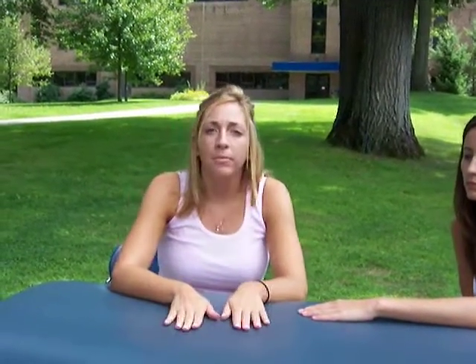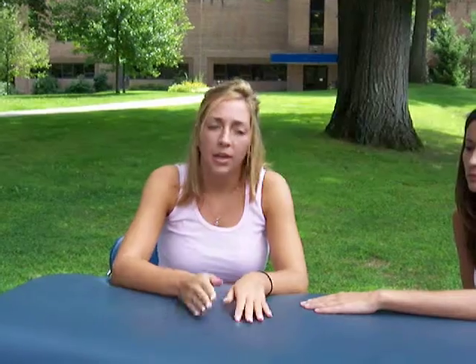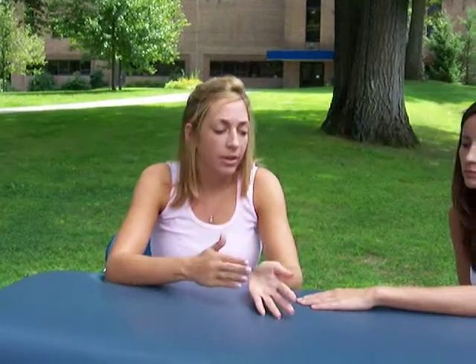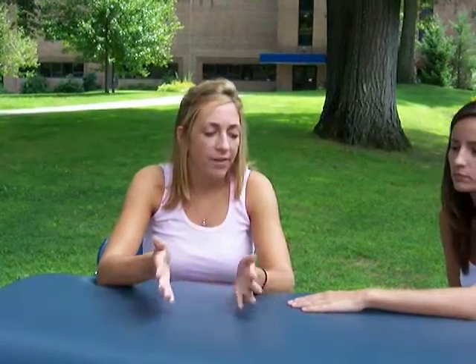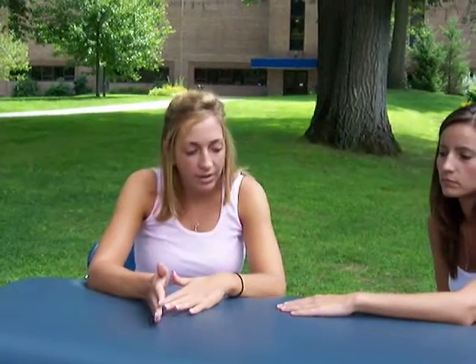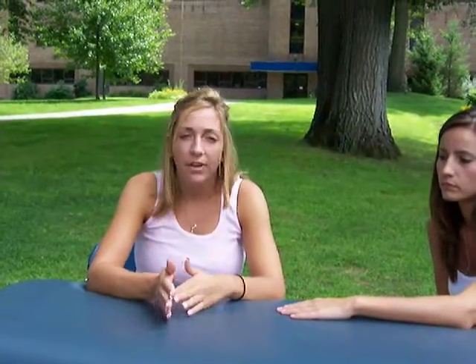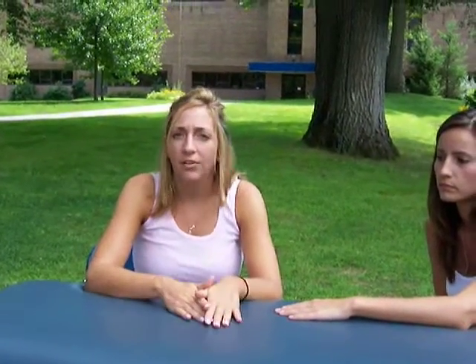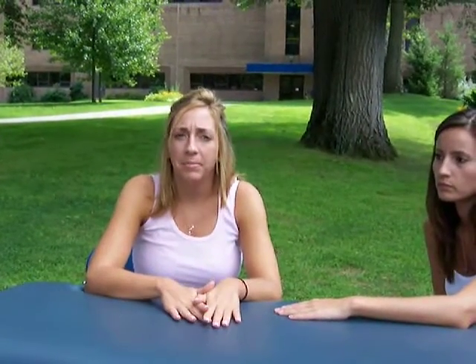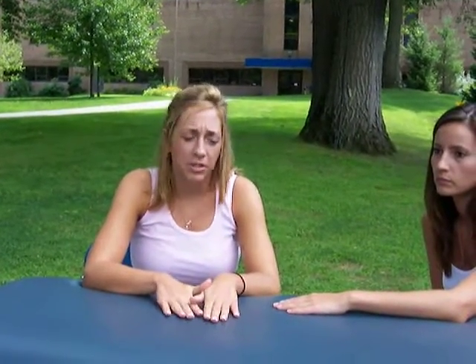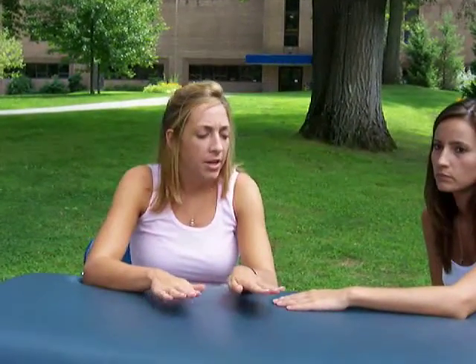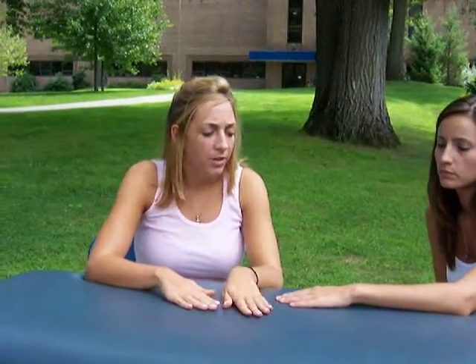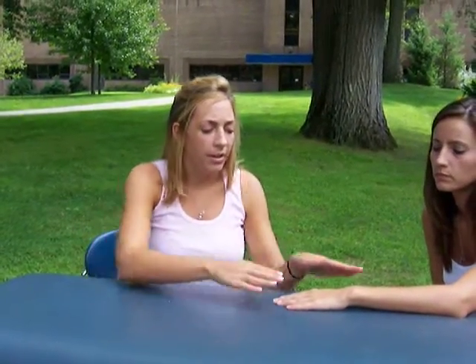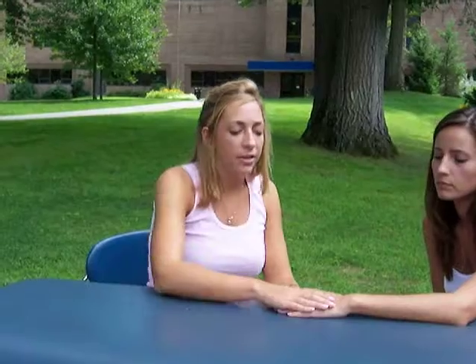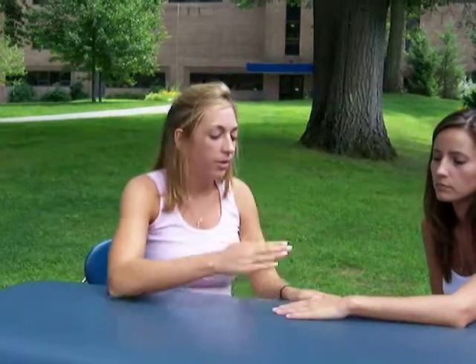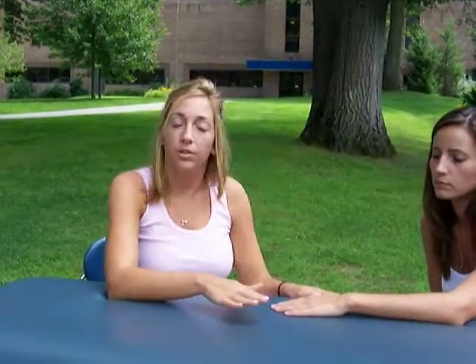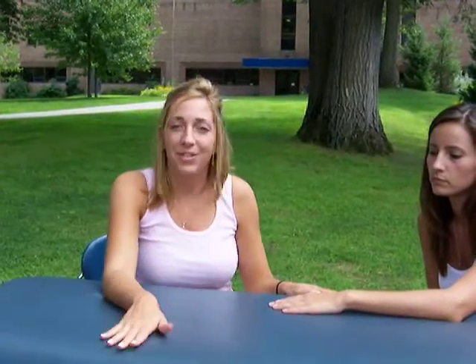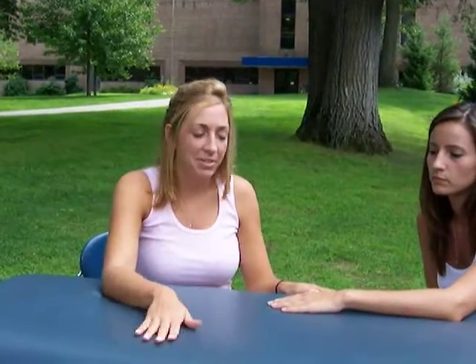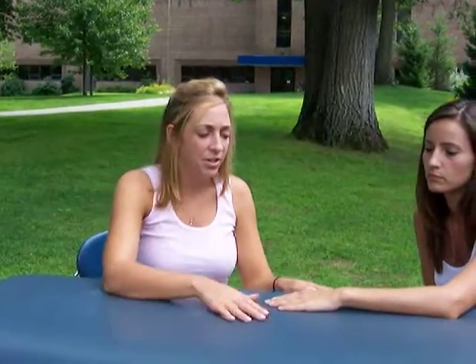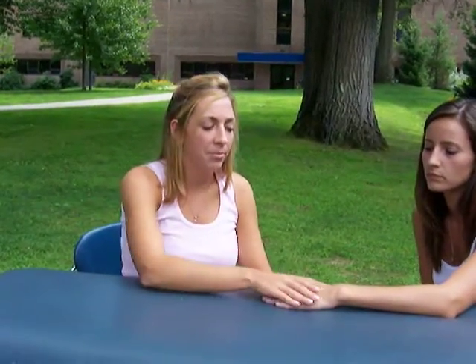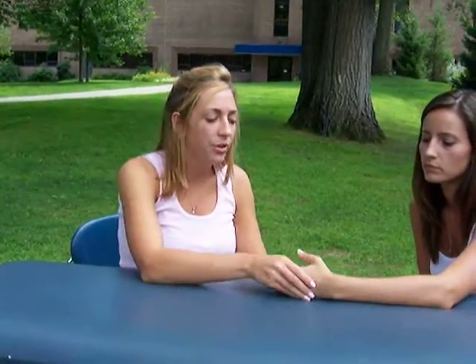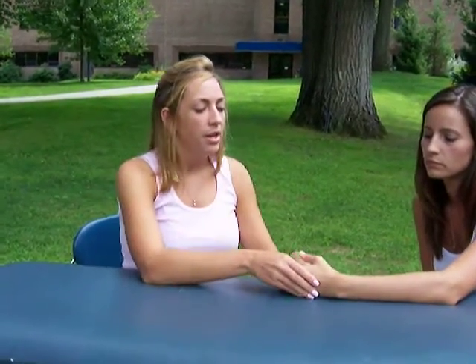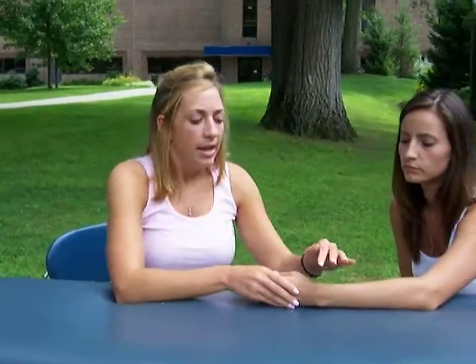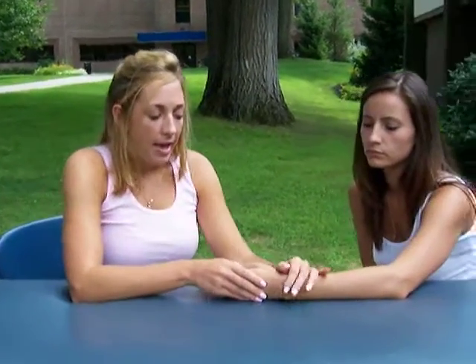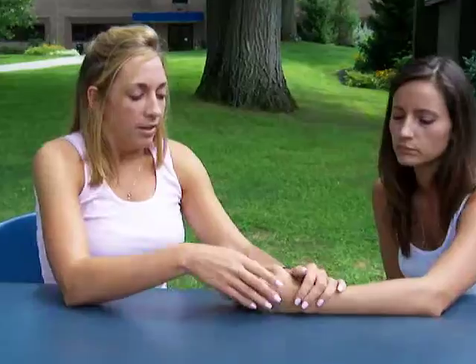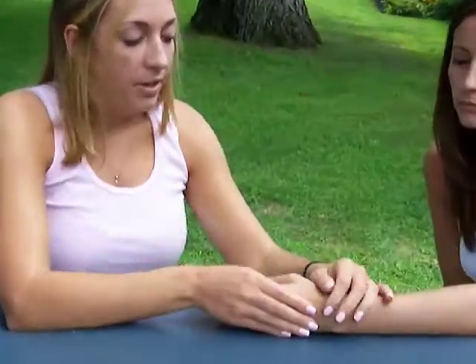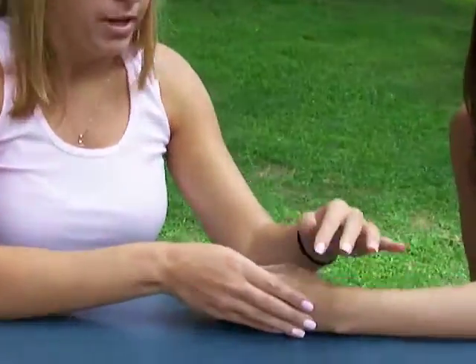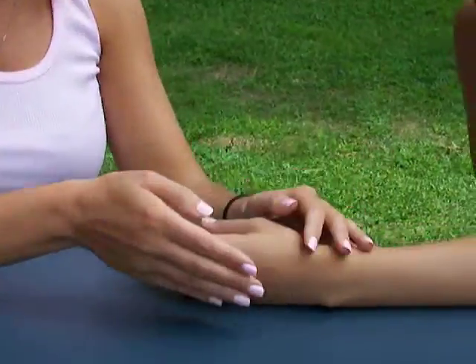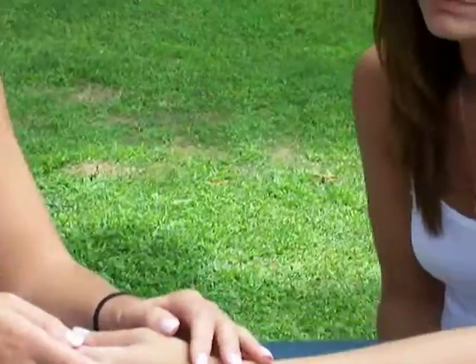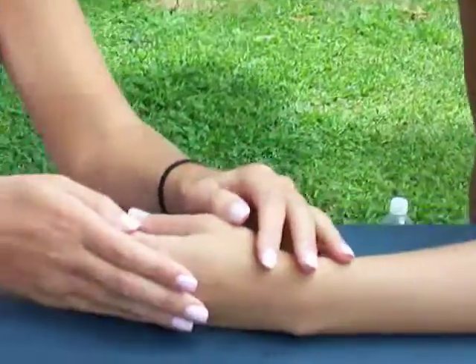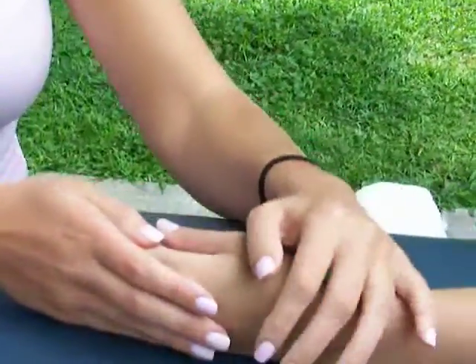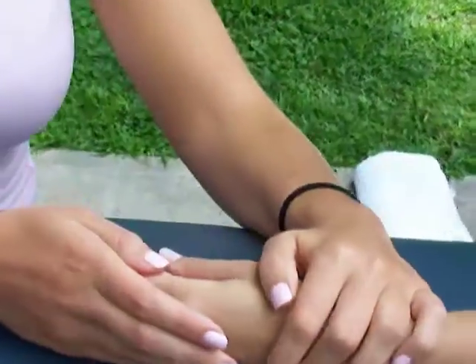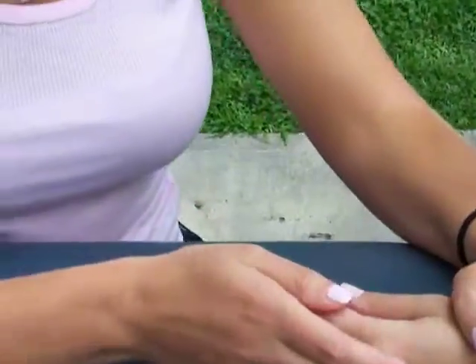Normally you would have it against gravity and in a gravity-minimized position, but with the hand there's just no difference in position — you're just going to have them in neutral. It's important with MCP extension to stabilize their hand and wrist.